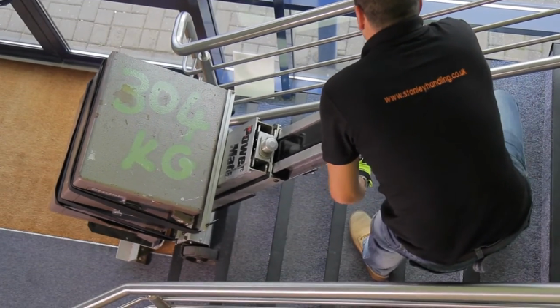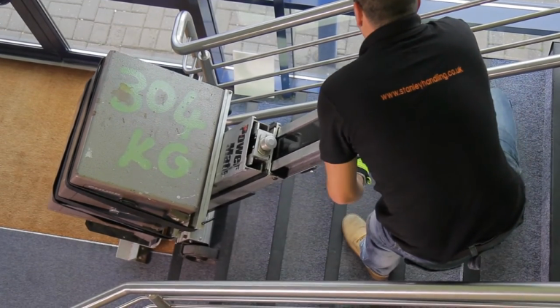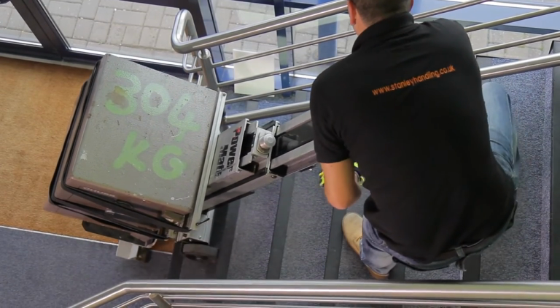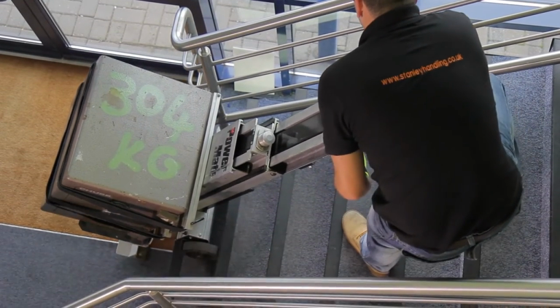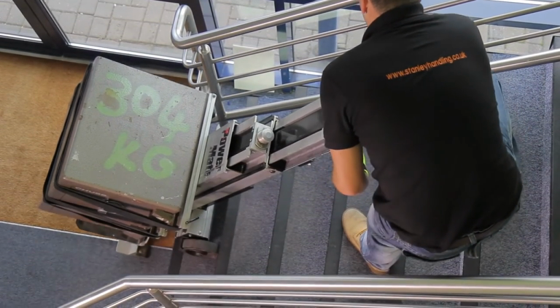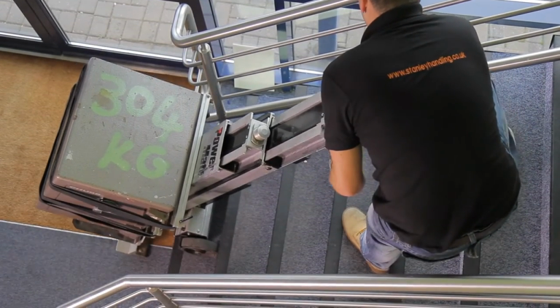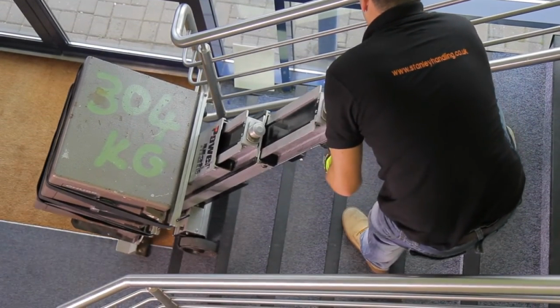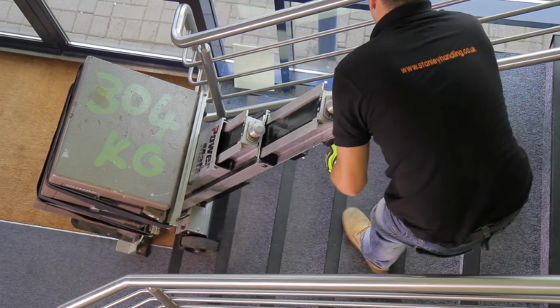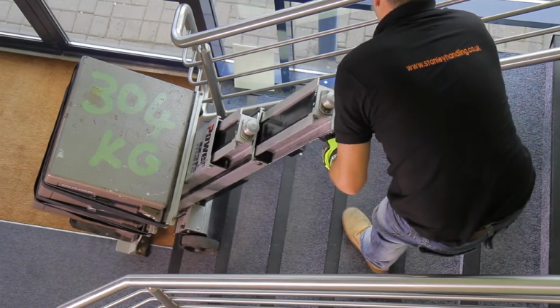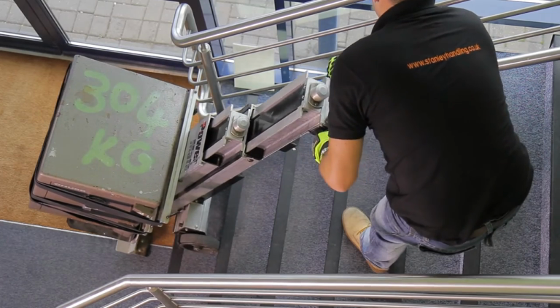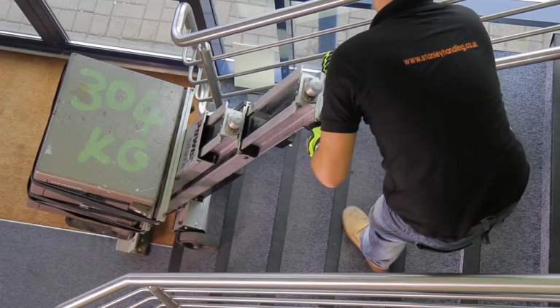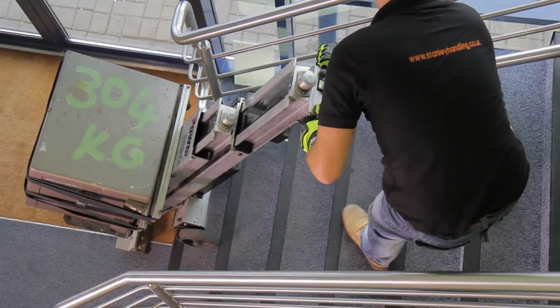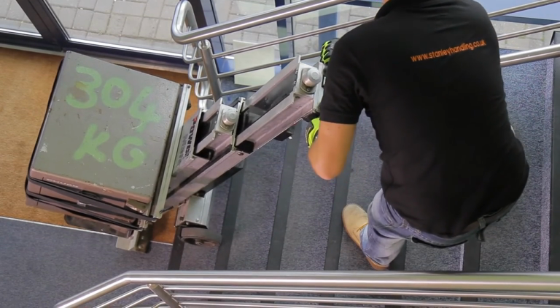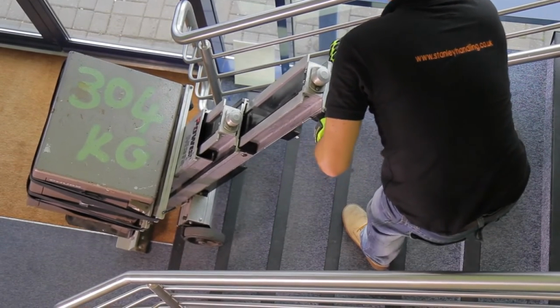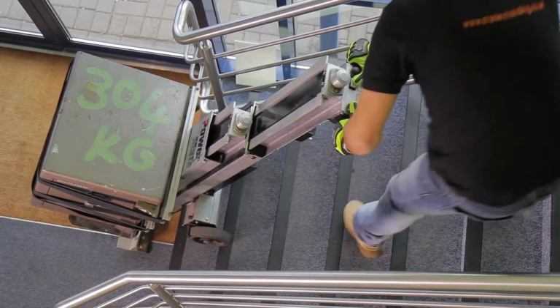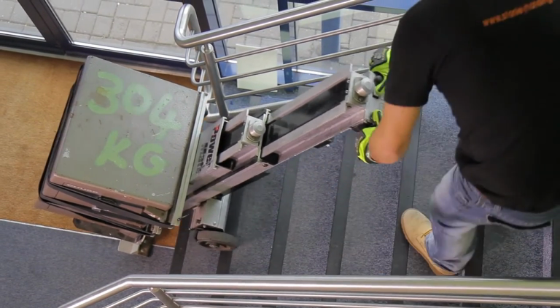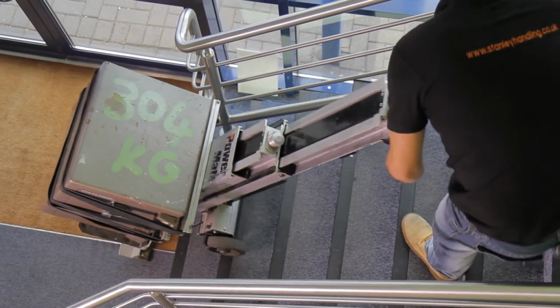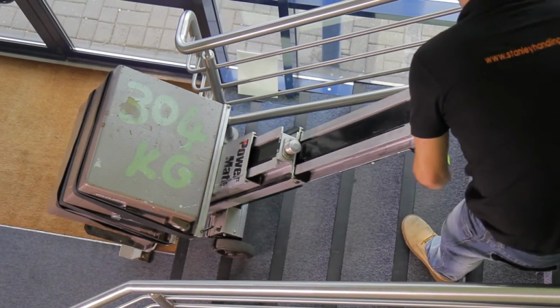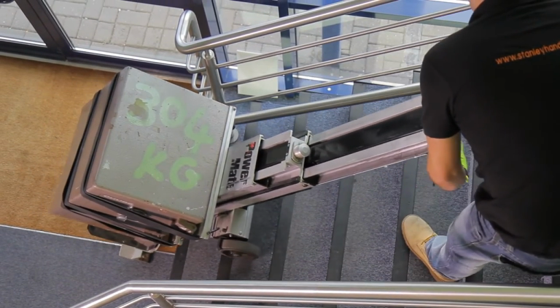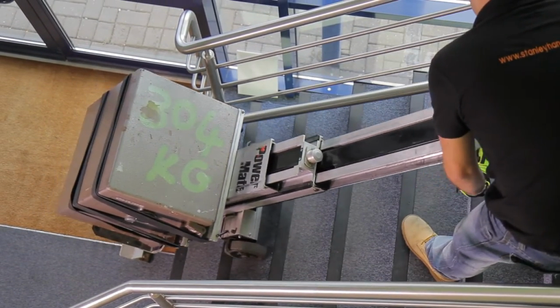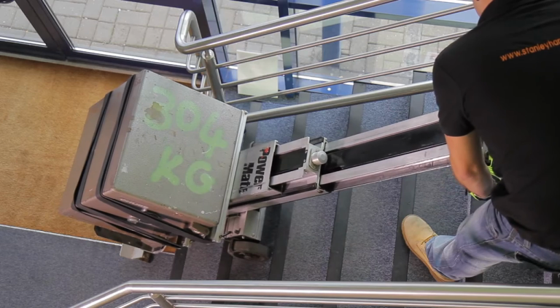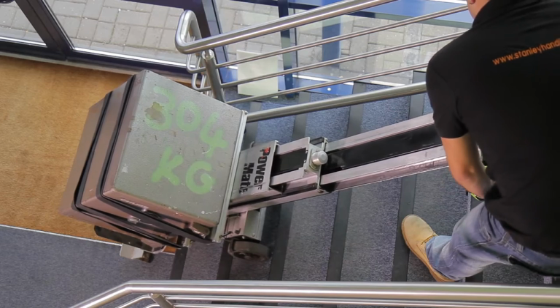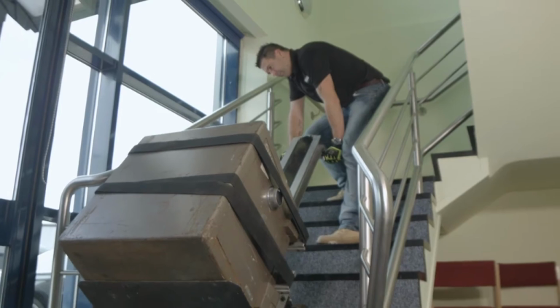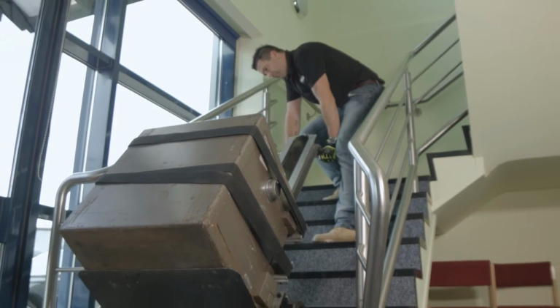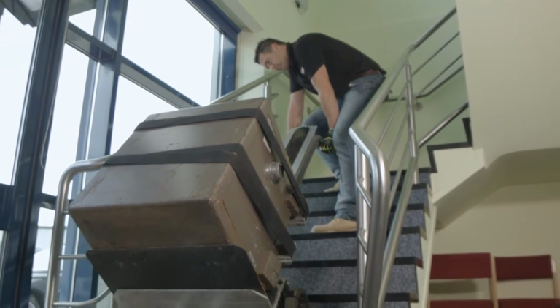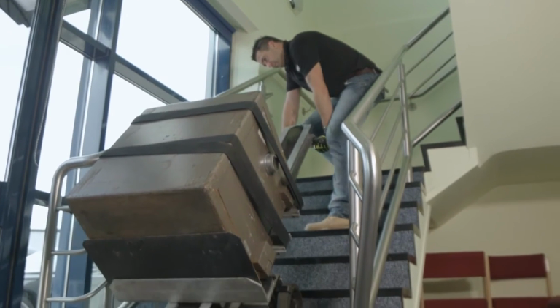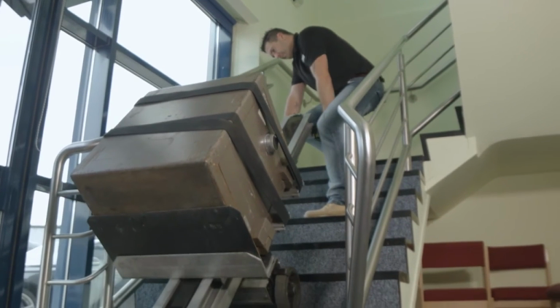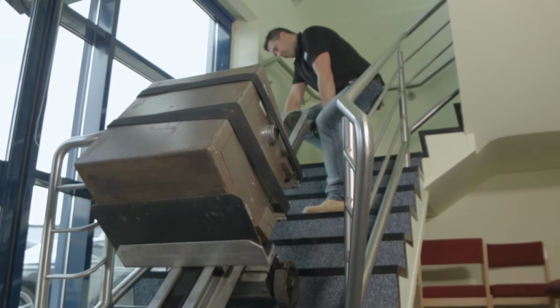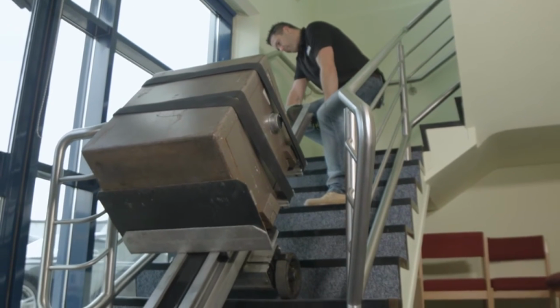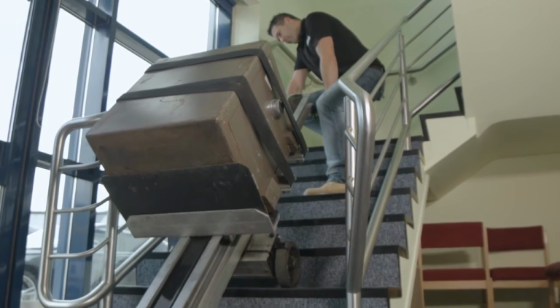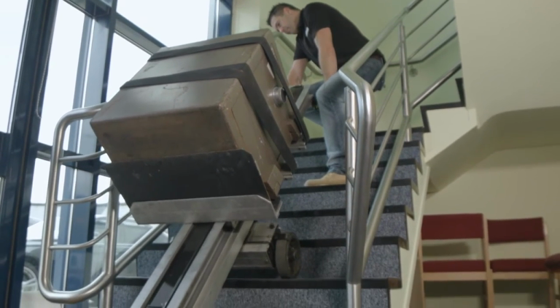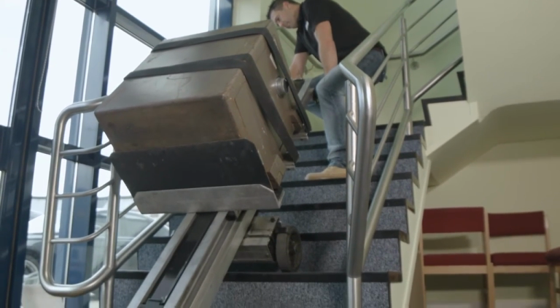The simple powered stepping motion you see here demonstrates the ease with which awkward and heavy loads can be moved, whilst providing safety for the user and preventing damage to the load and stairs.